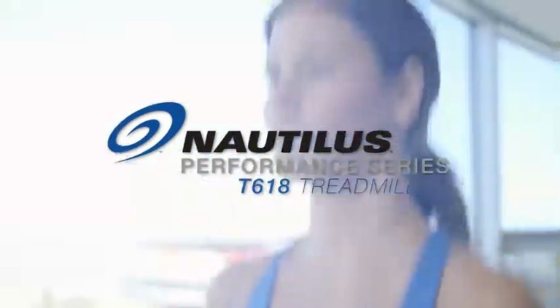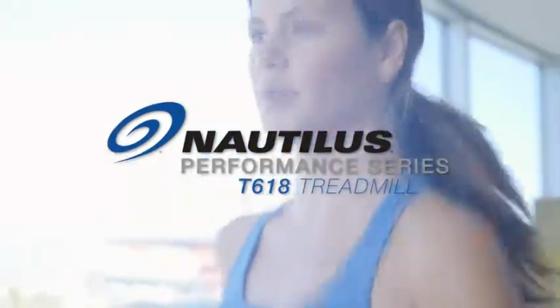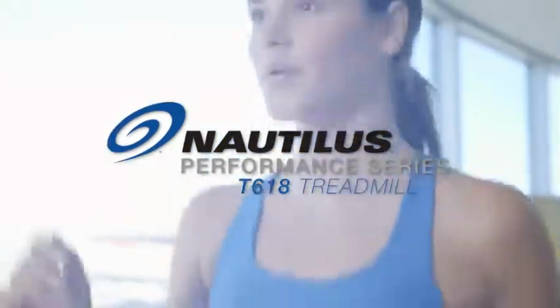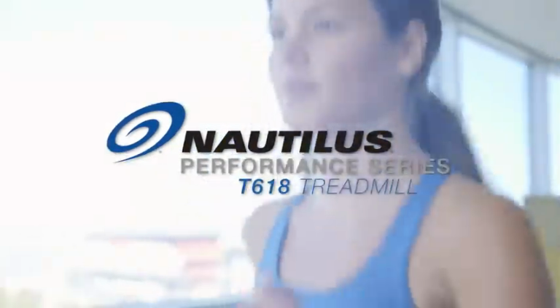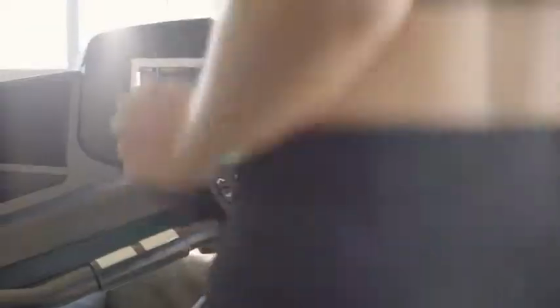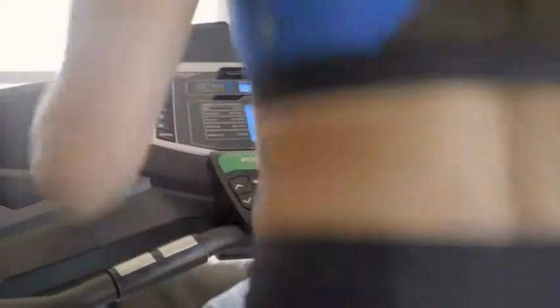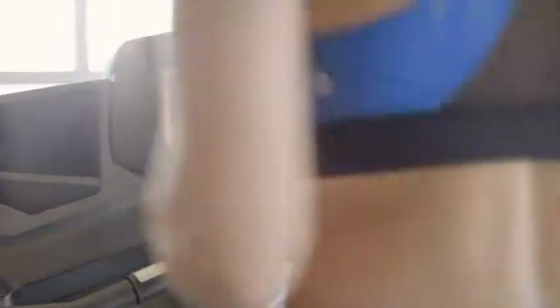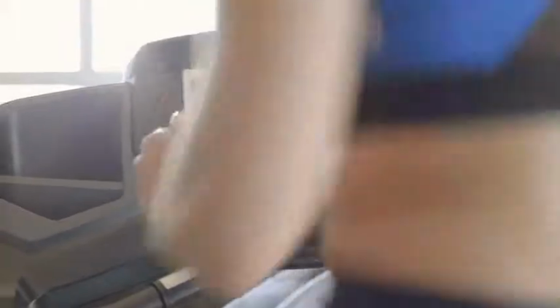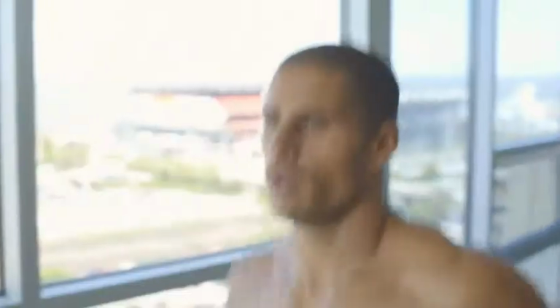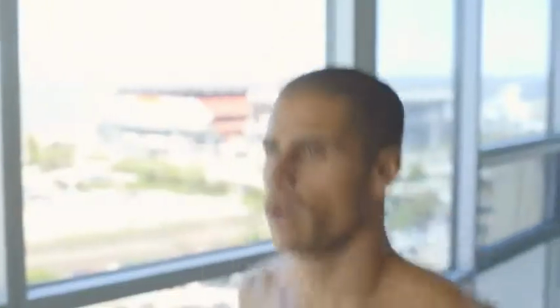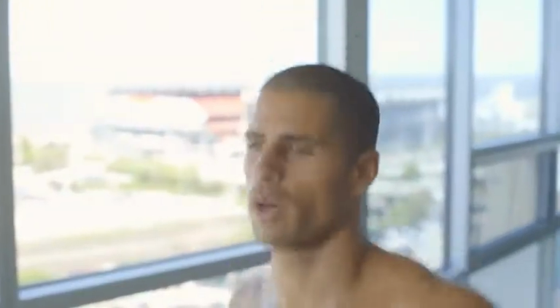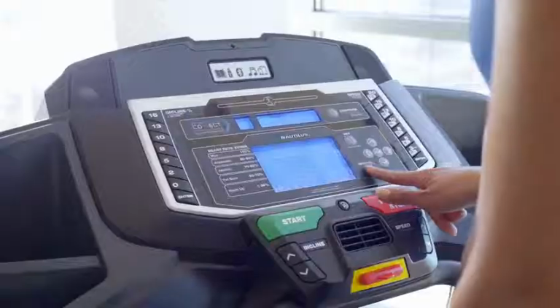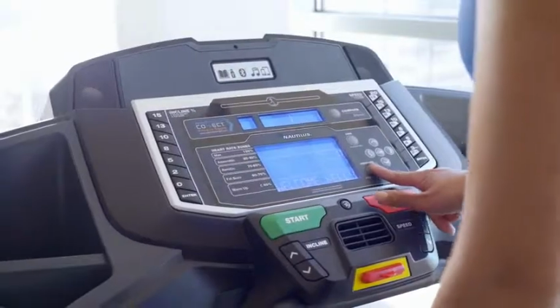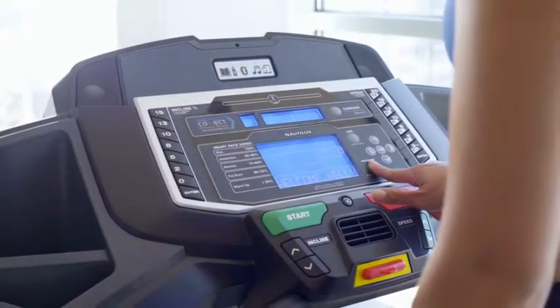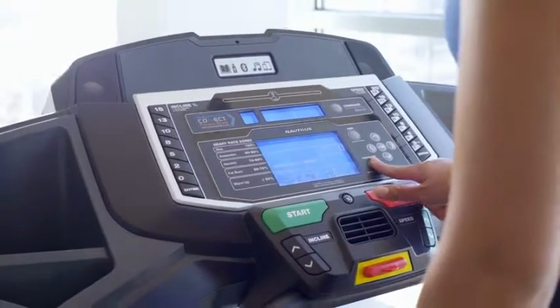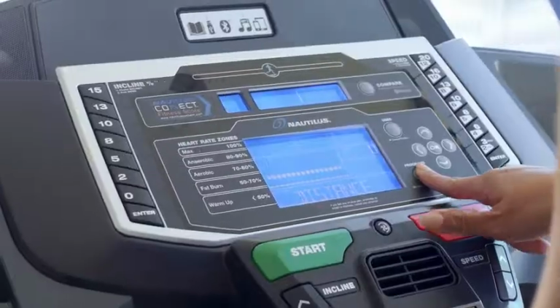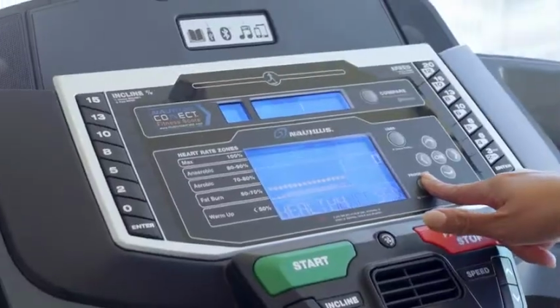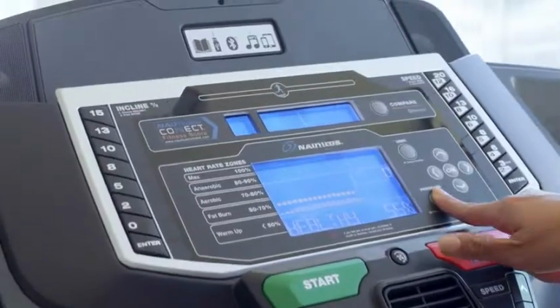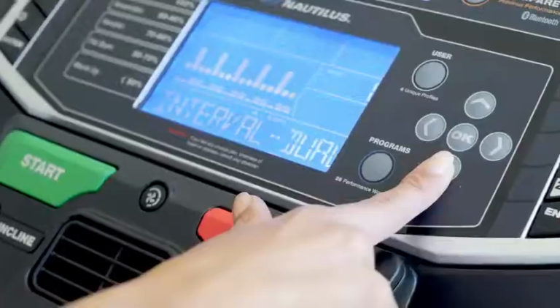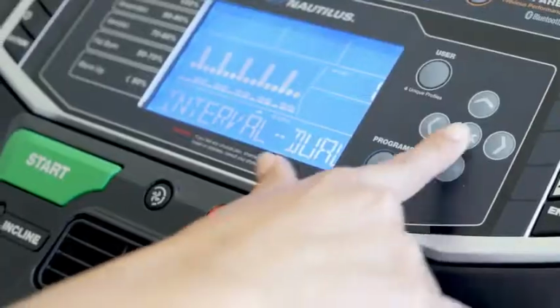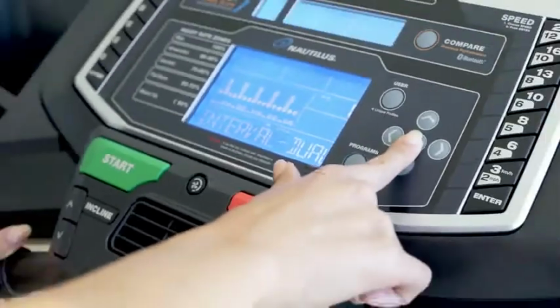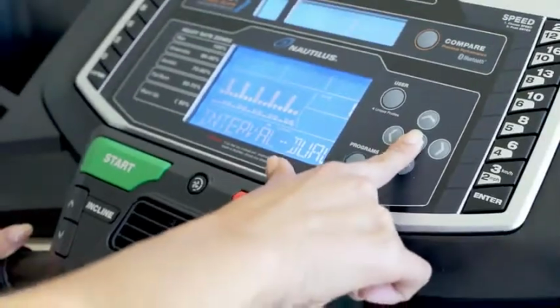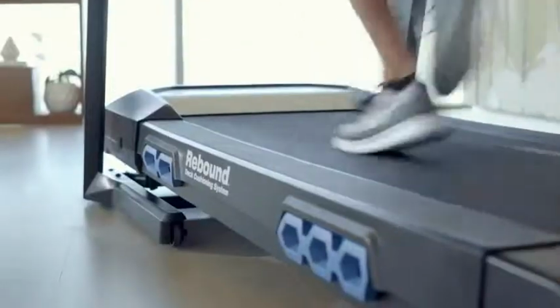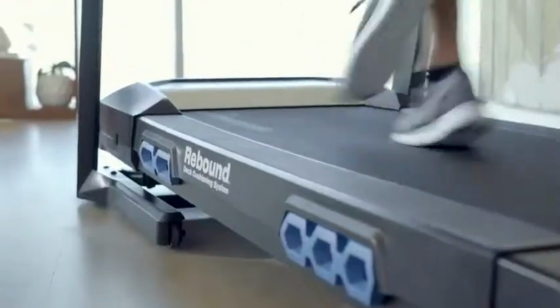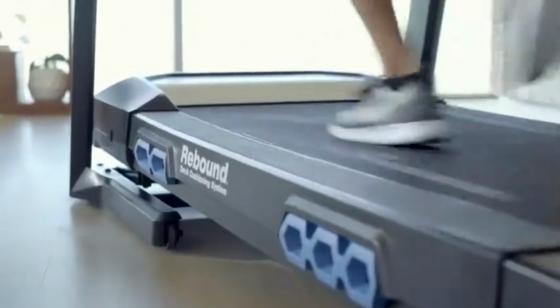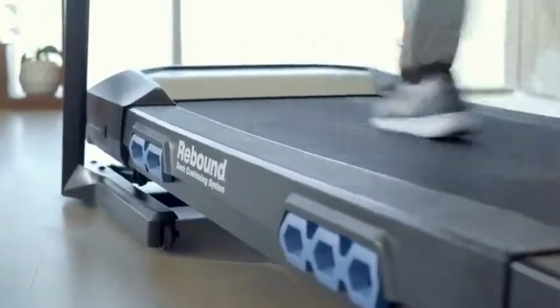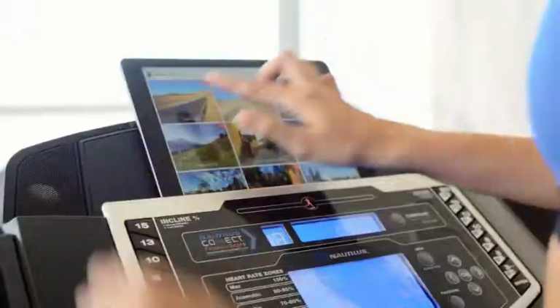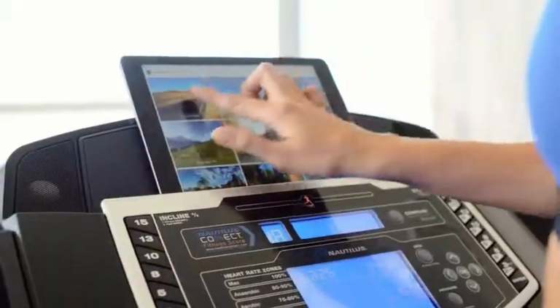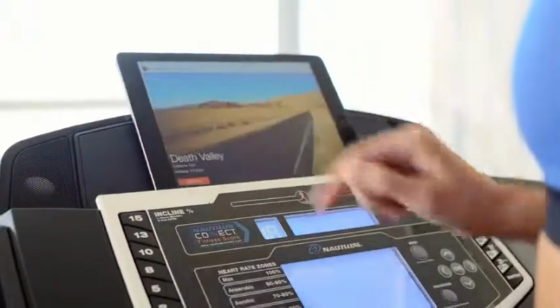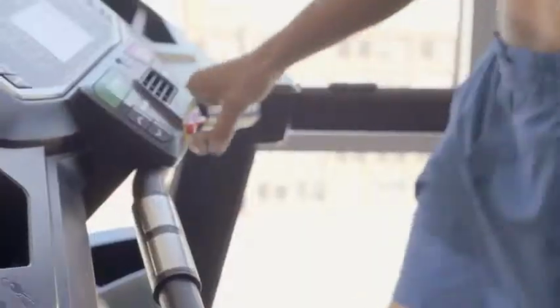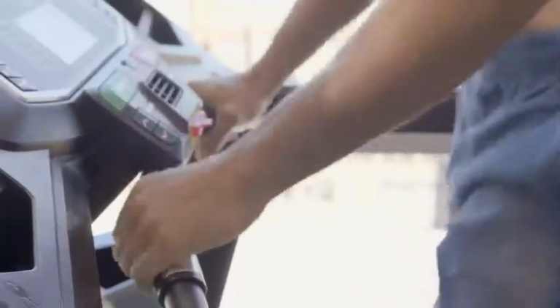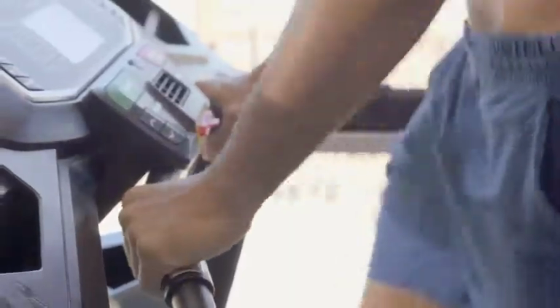Find your edge with the Nautilus Performance Series T618 Treadmill. It gives you the training programs, tracking tools, and comfort features you need to push your limits and hit your goals.